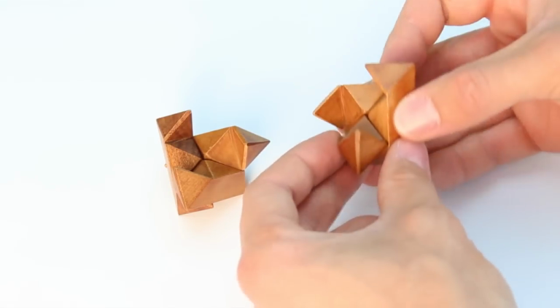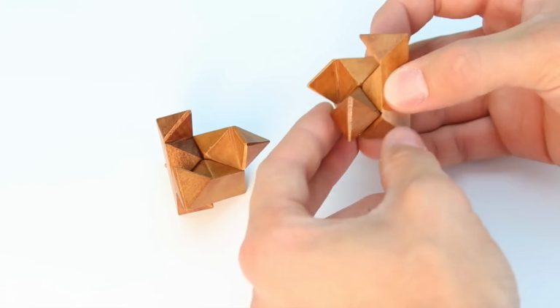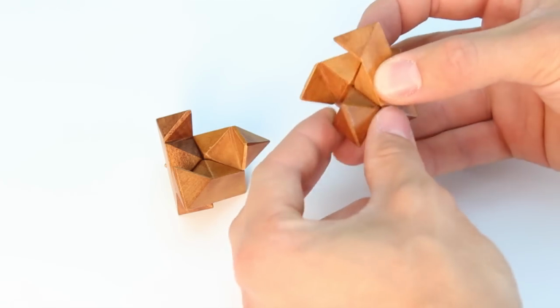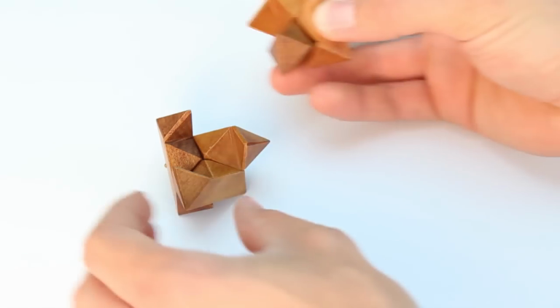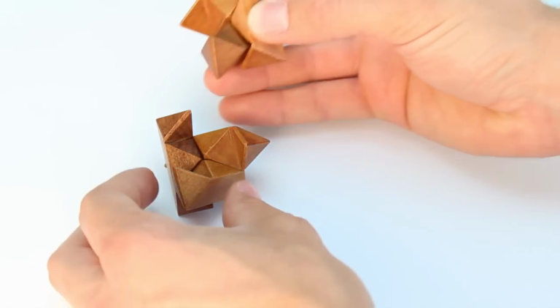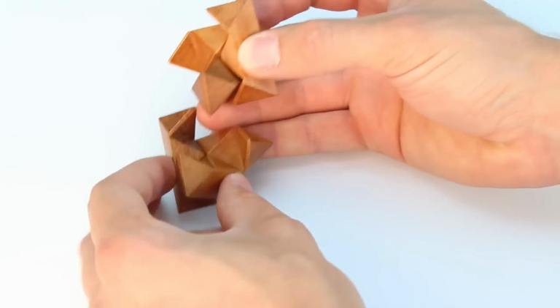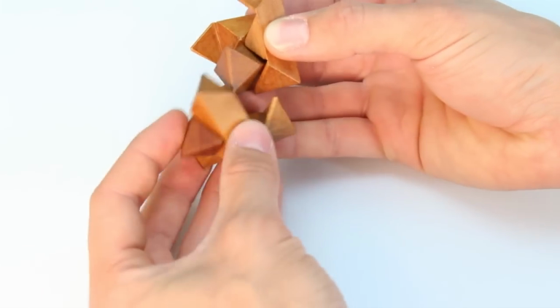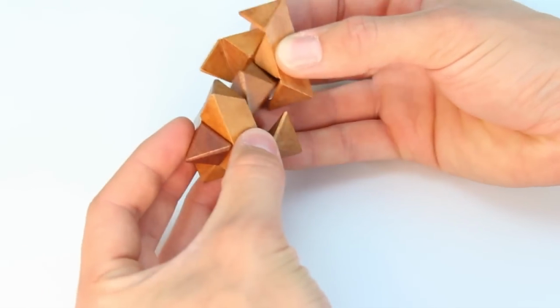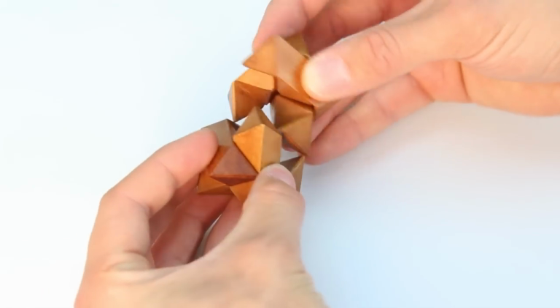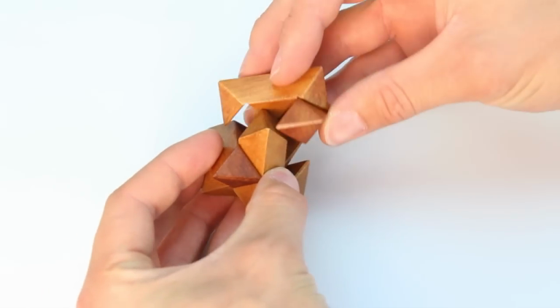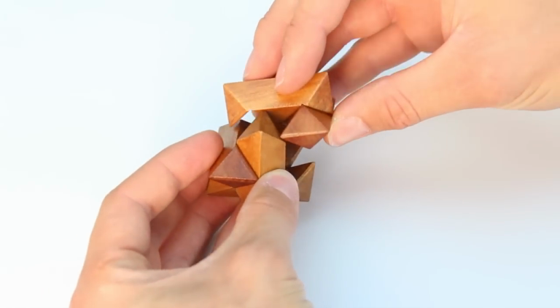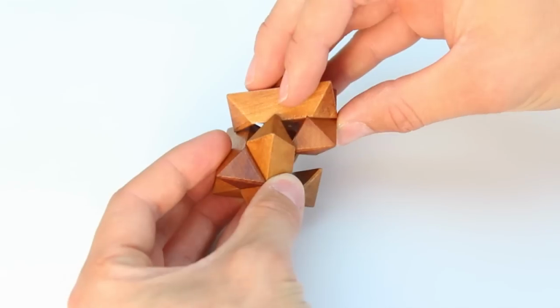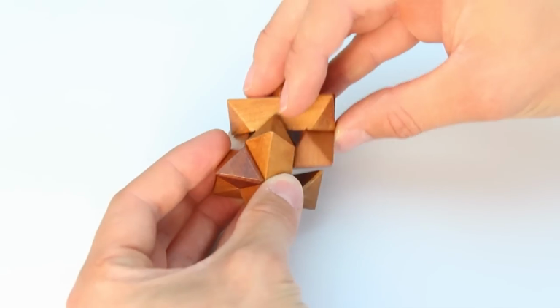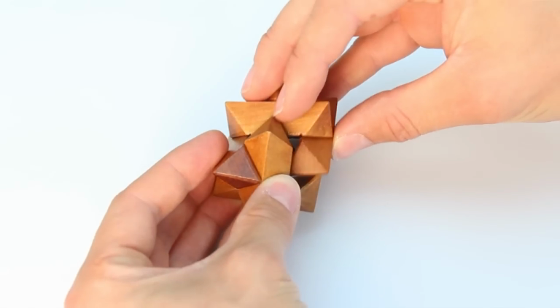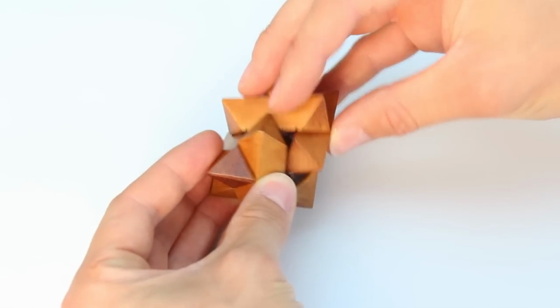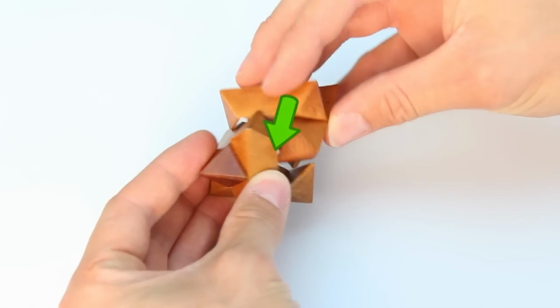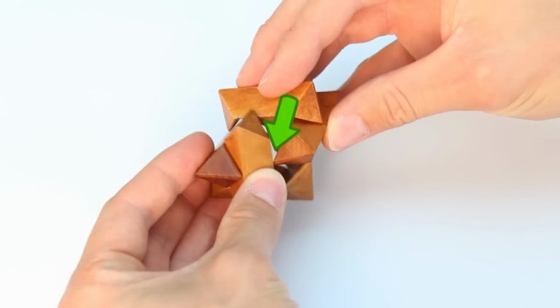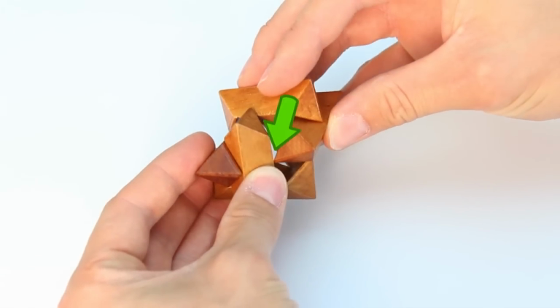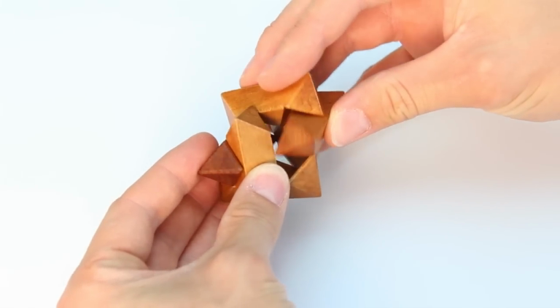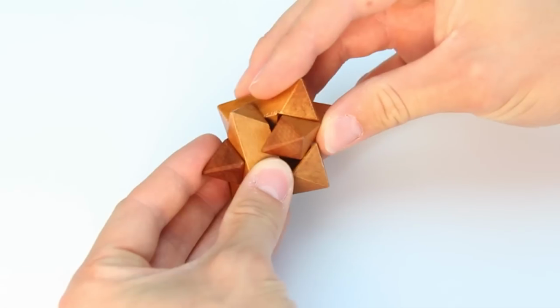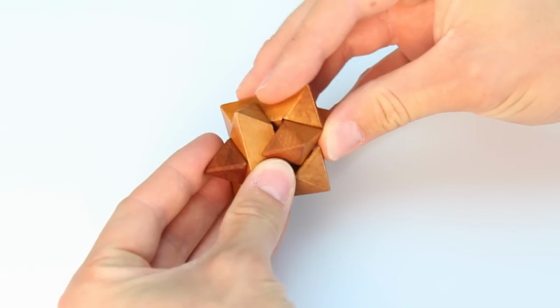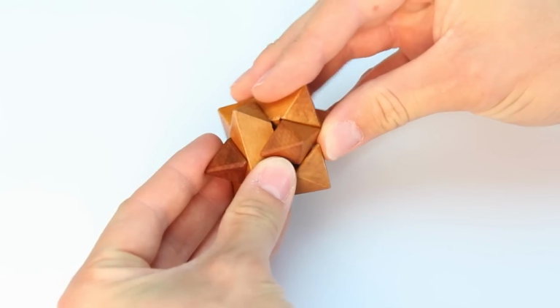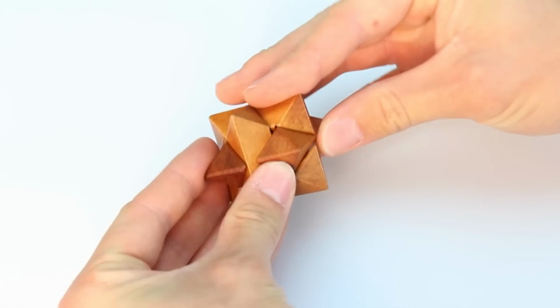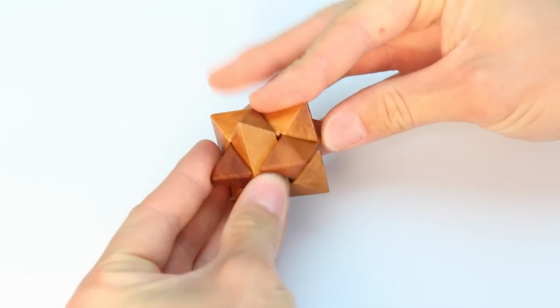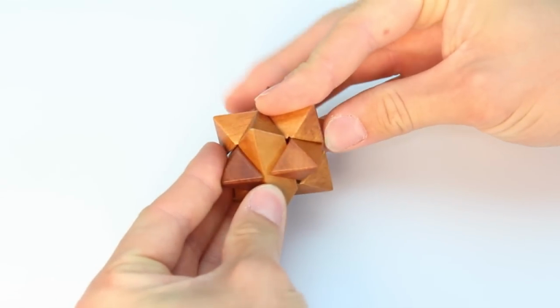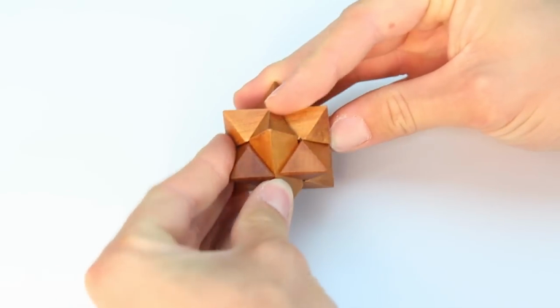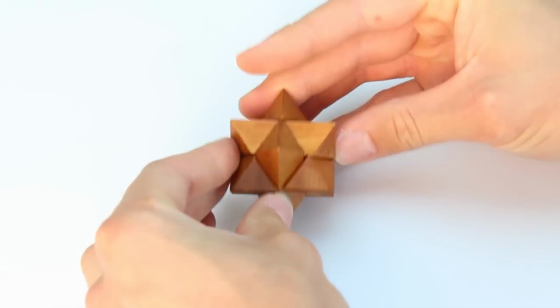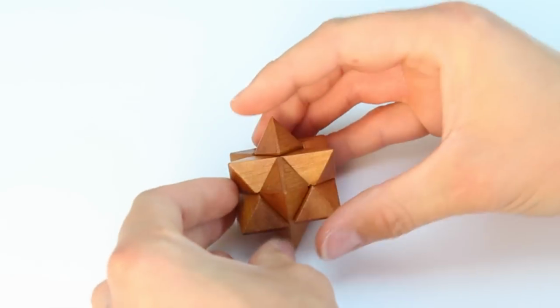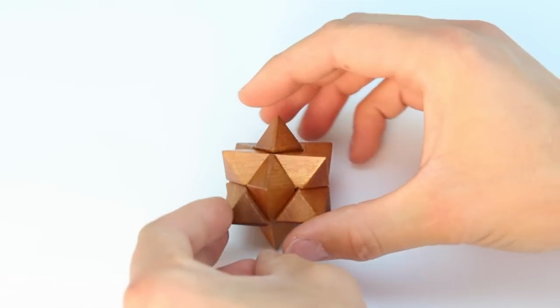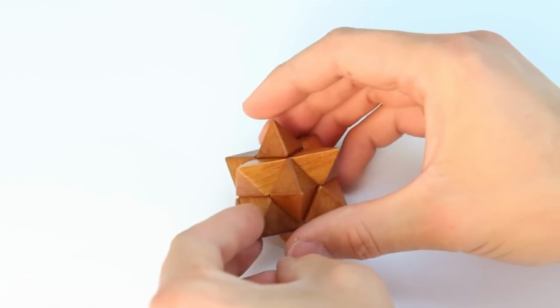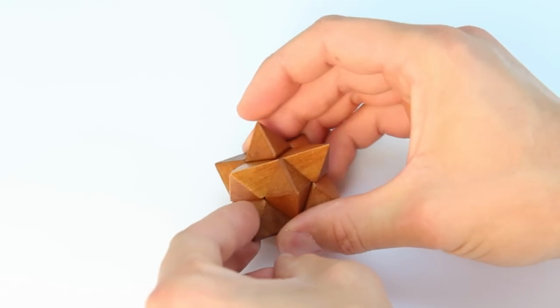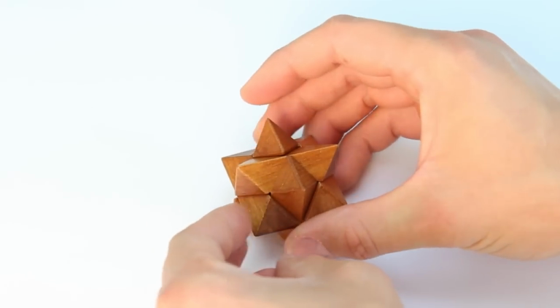Next, pick up the two sets of three pieces and slide them together. A tip is to make sure the tips of your pieces slide over the middle of the backs of their adjoining pieces. And there you have it, the mystifier.